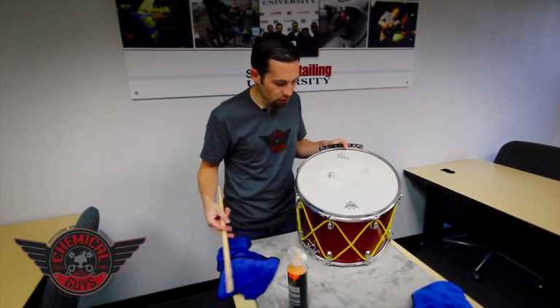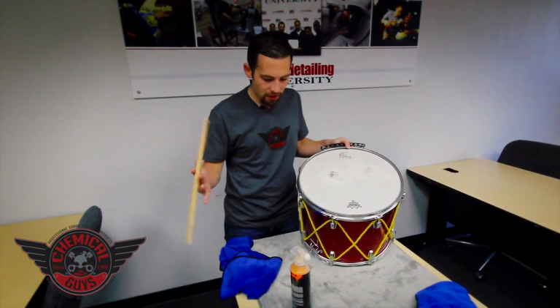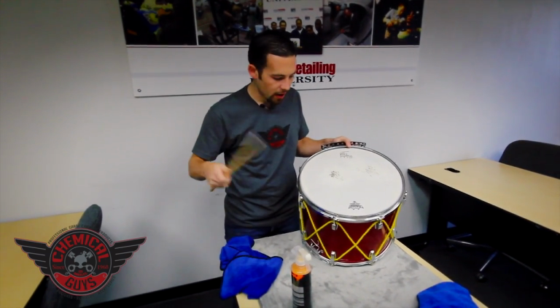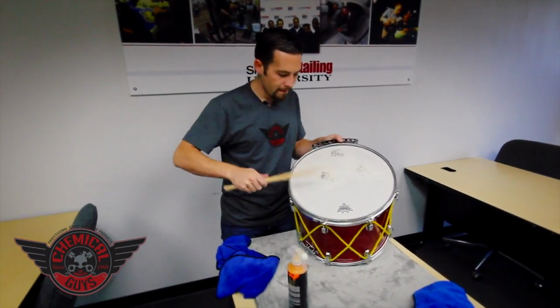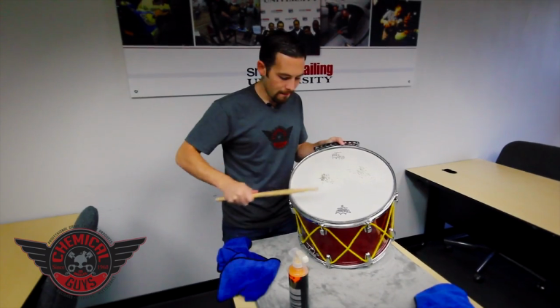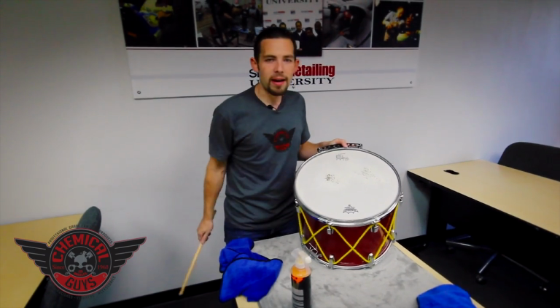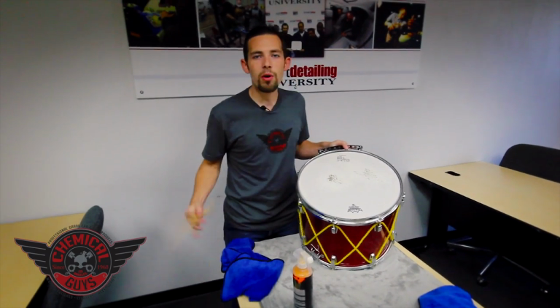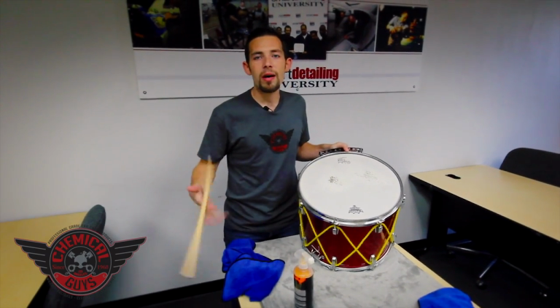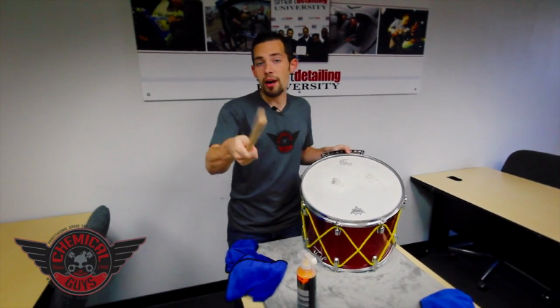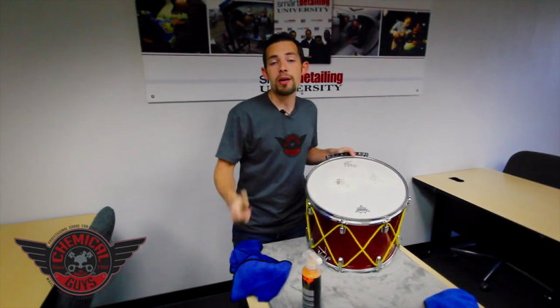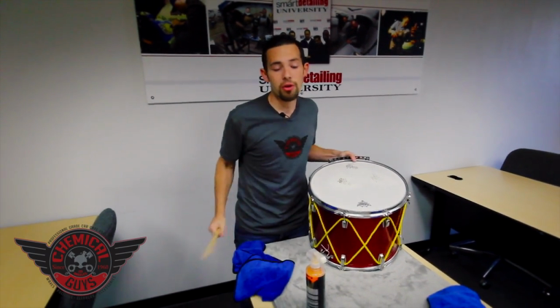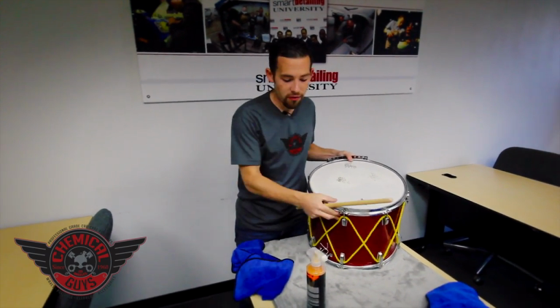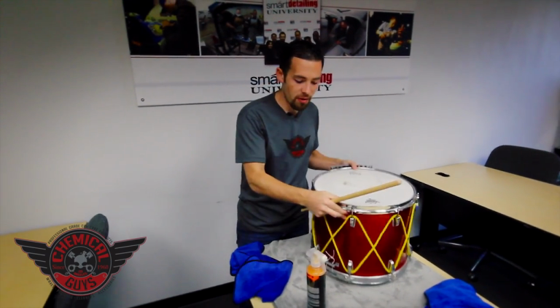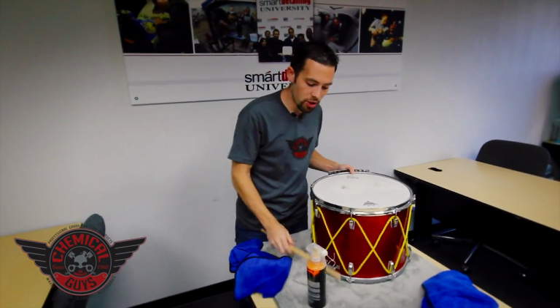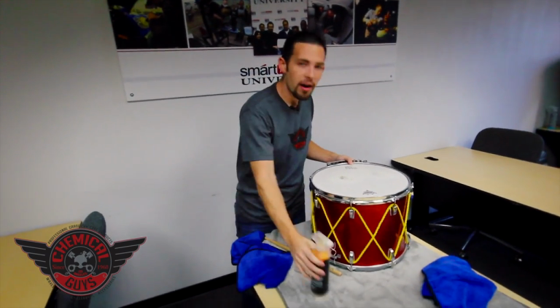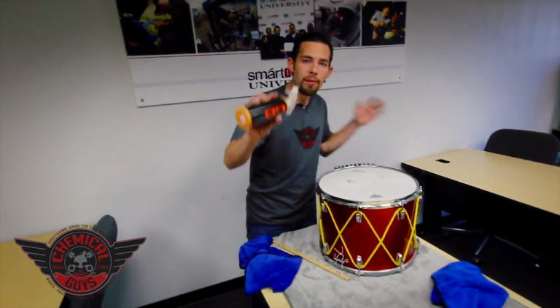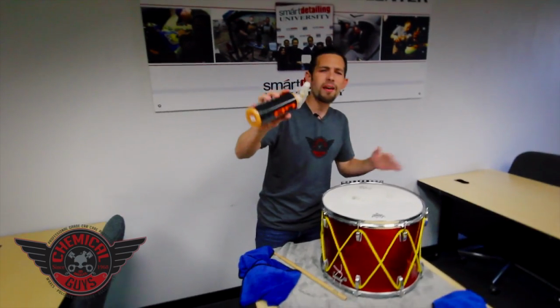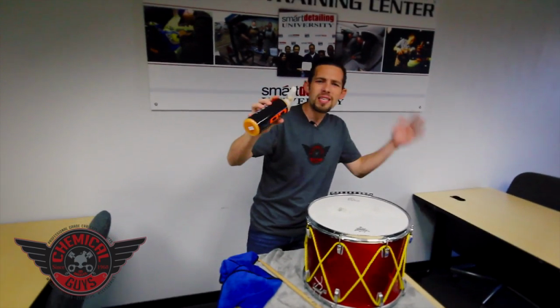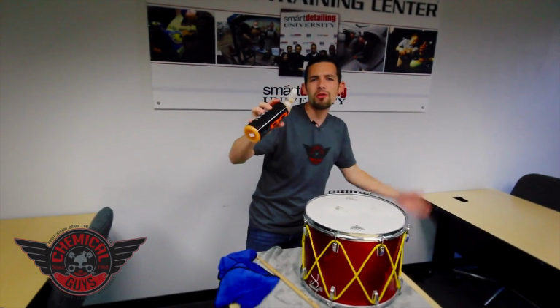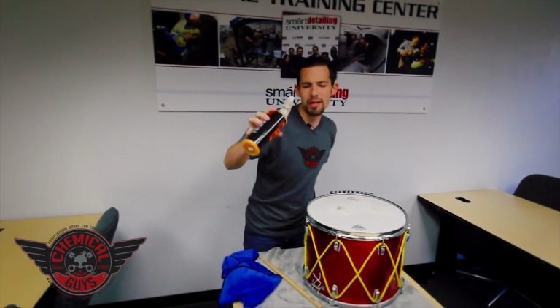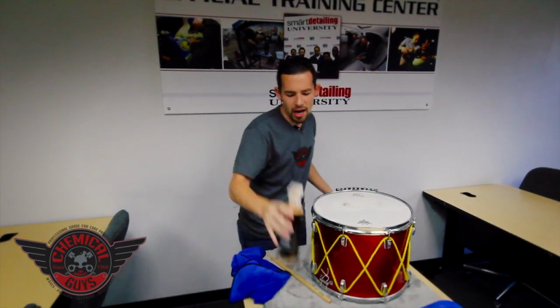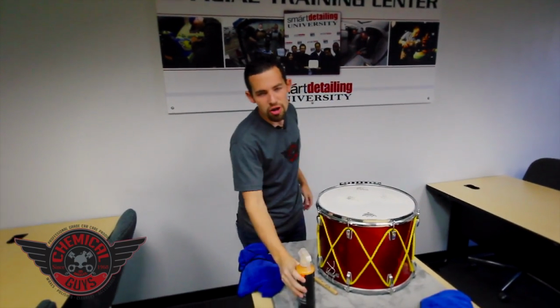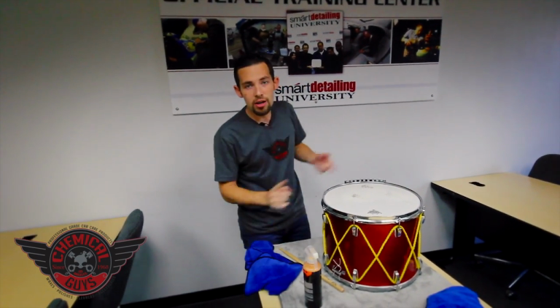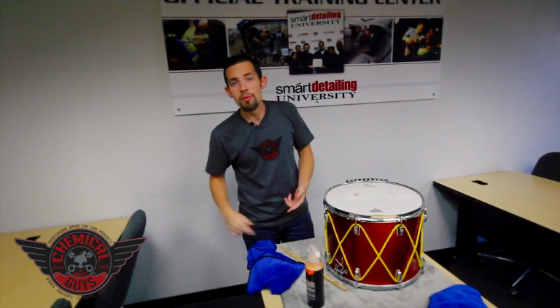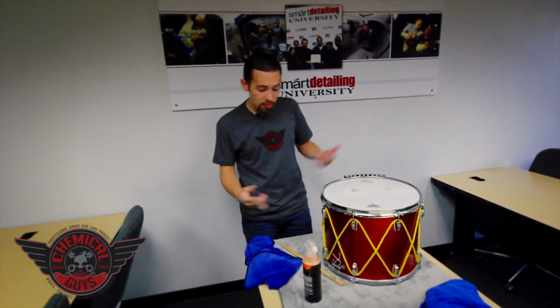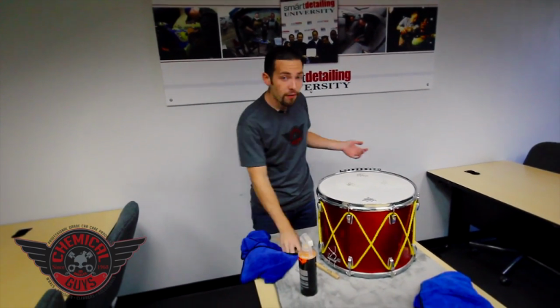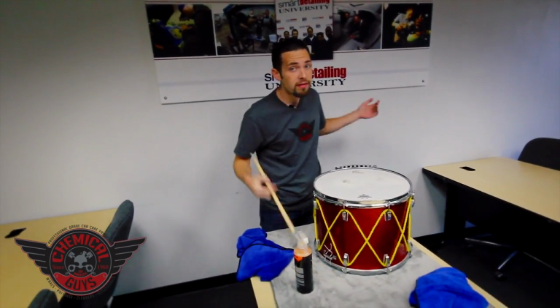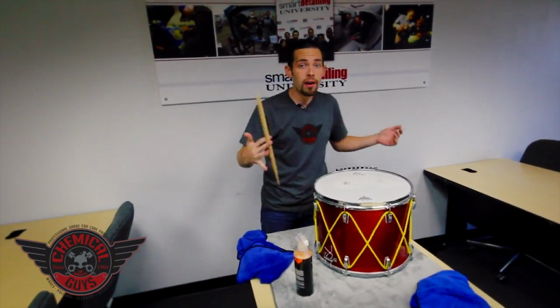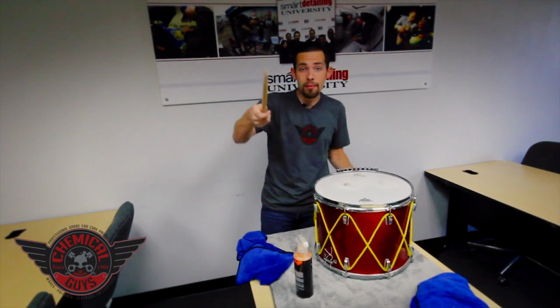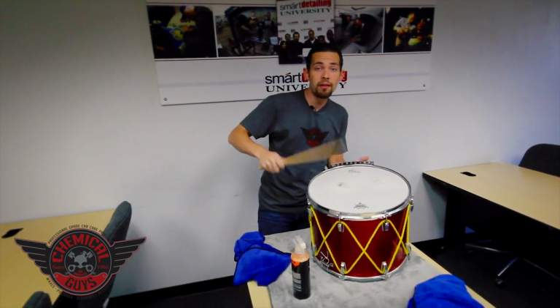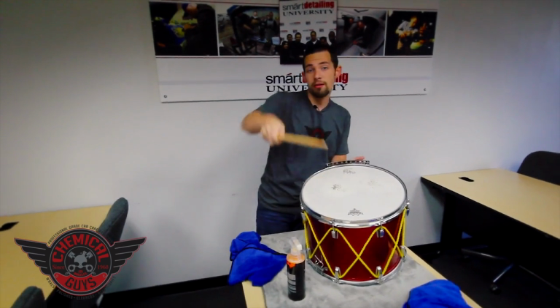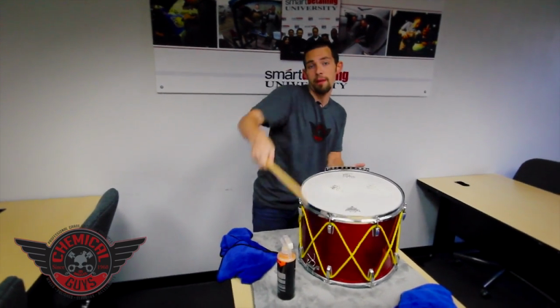Now we can go out, play some drums, have a lot of fun, and enjoy some 4th of July. If you guys have any more questions about Hybrid V7 or detailing musical instruments, you can check us out on YouTube or Facebook, or find us at chemicalguys.com.